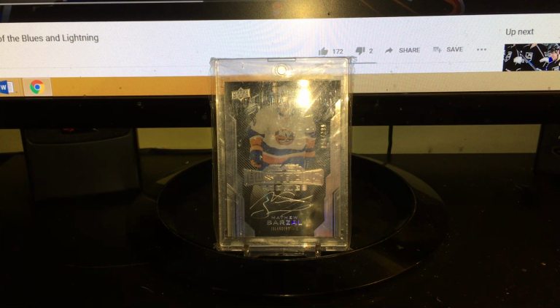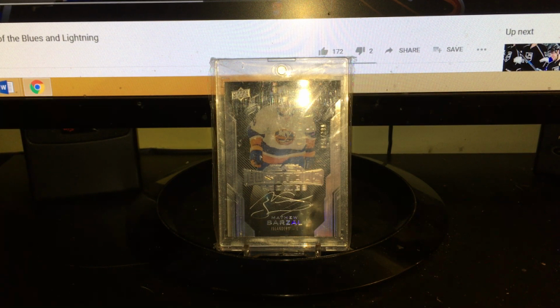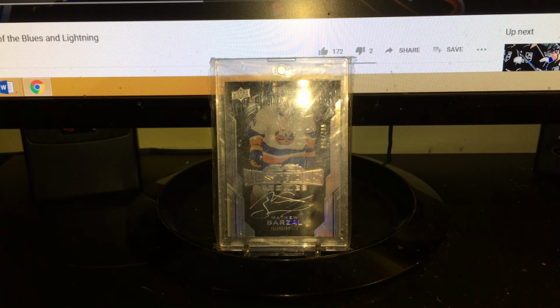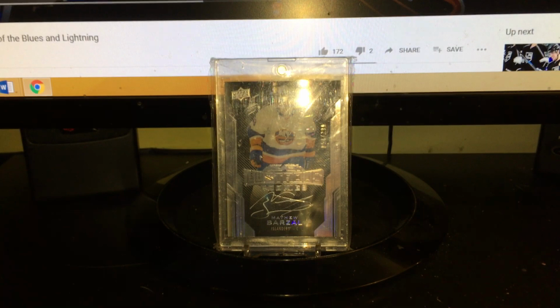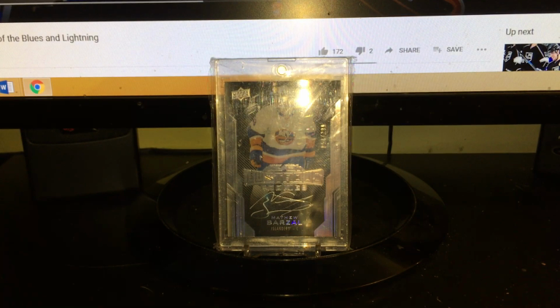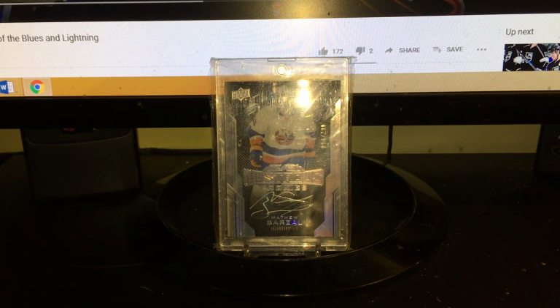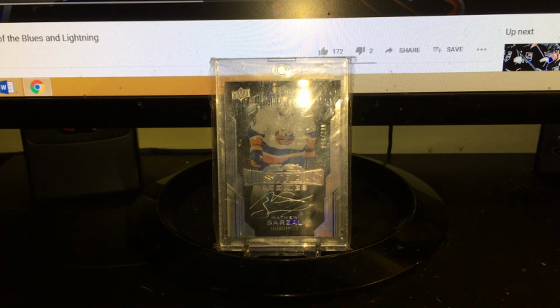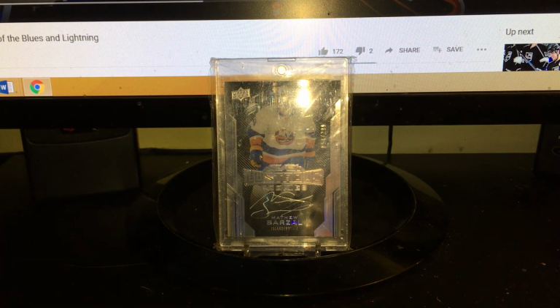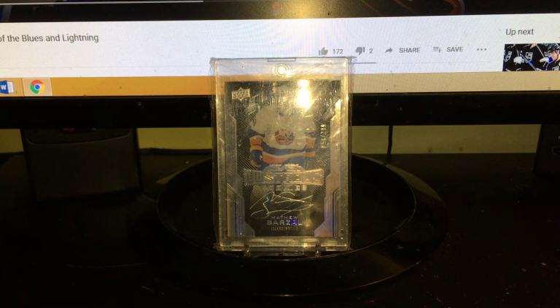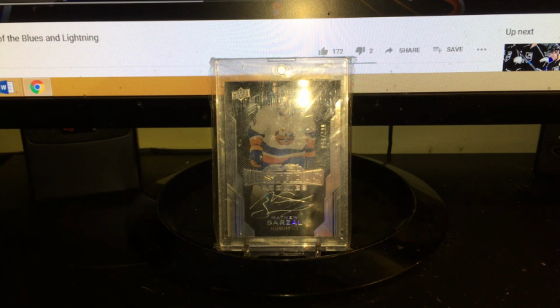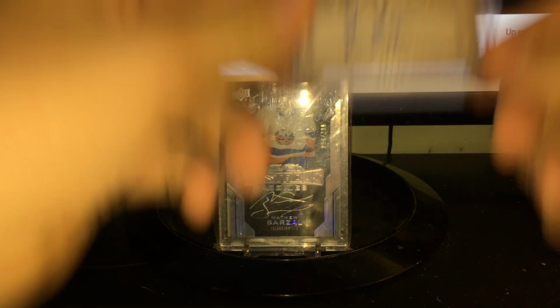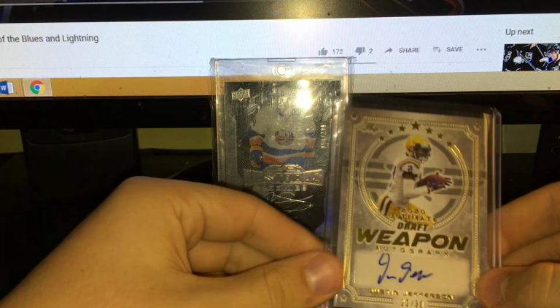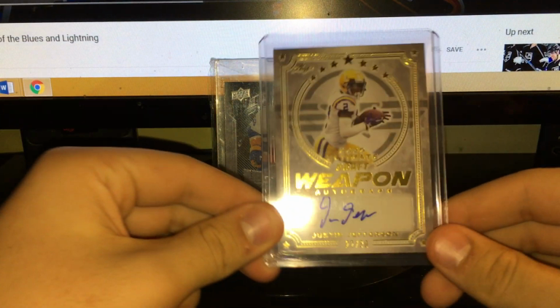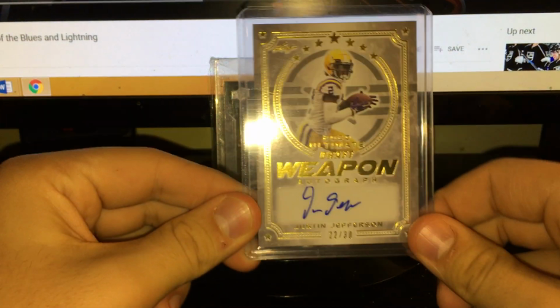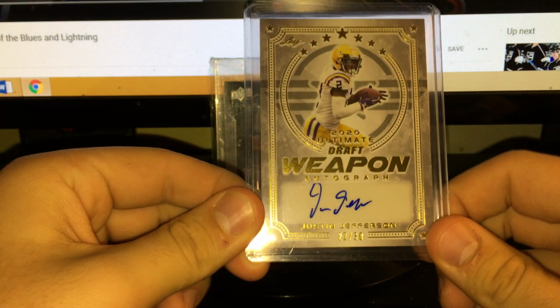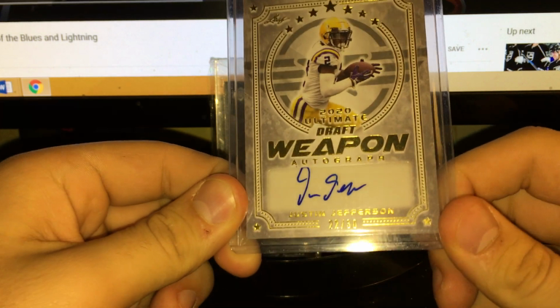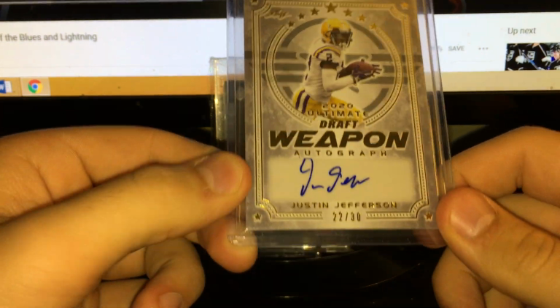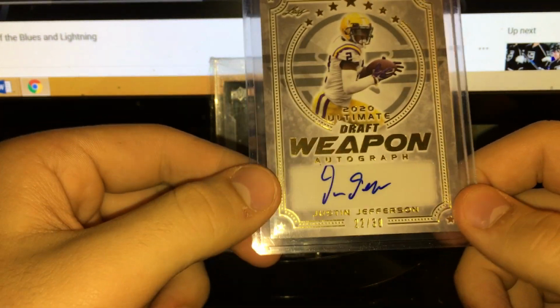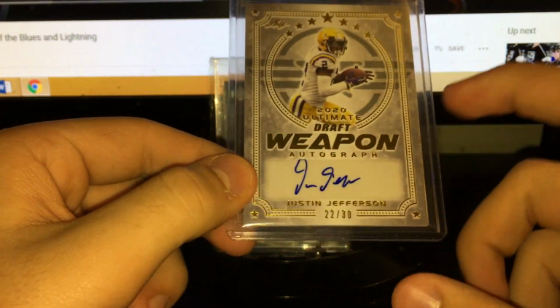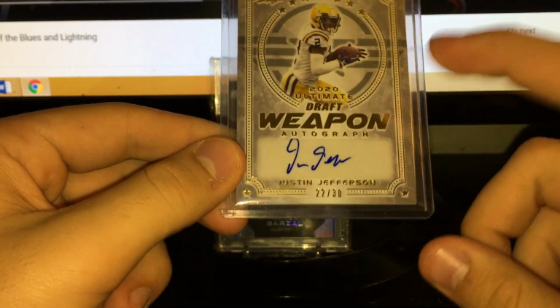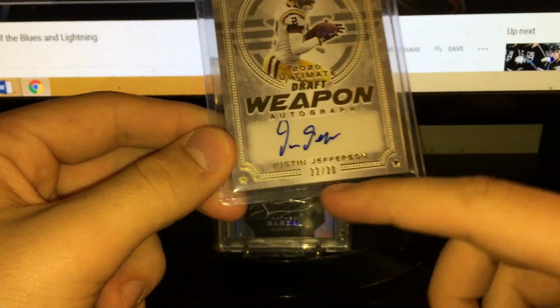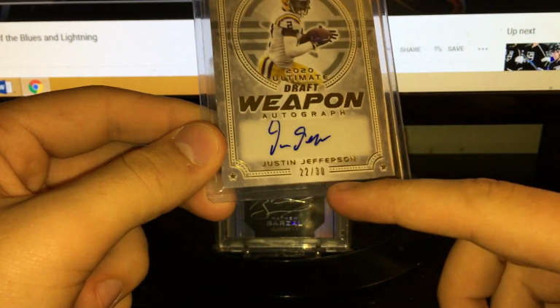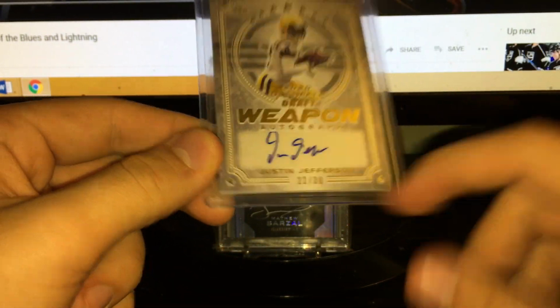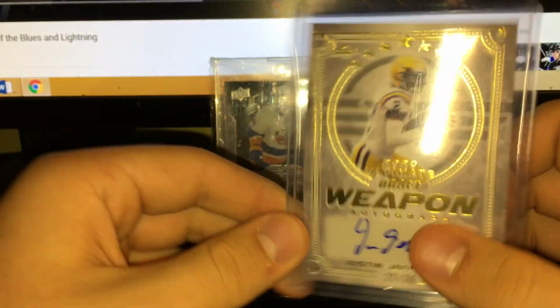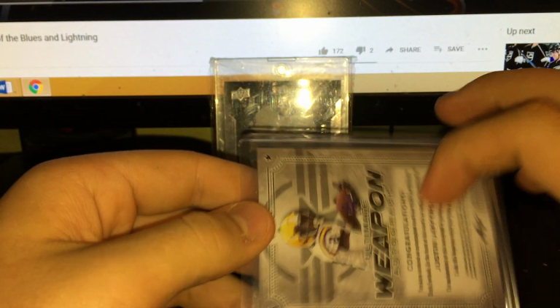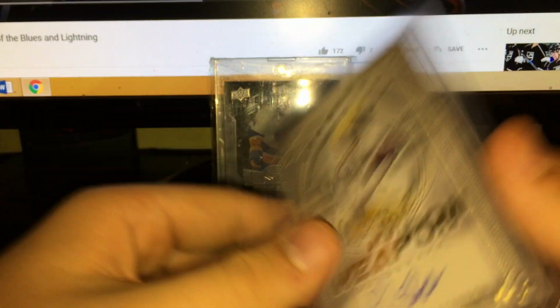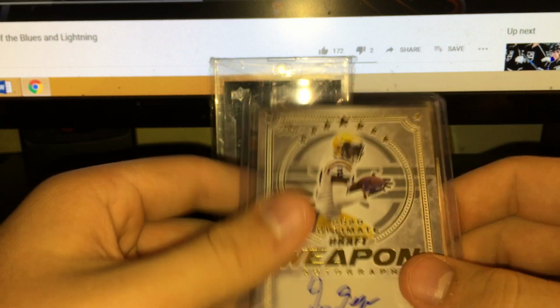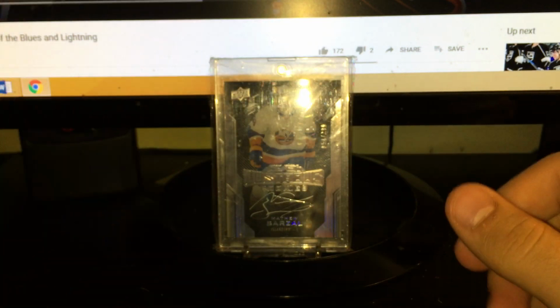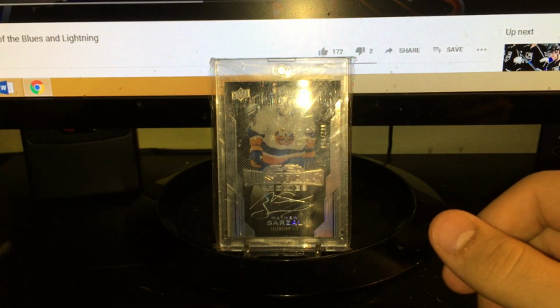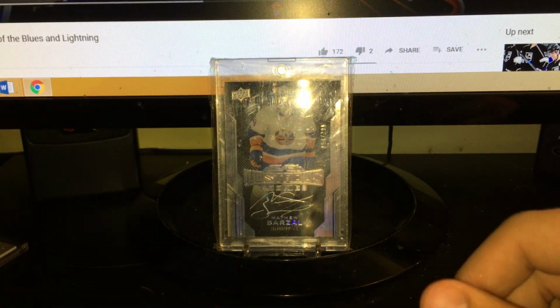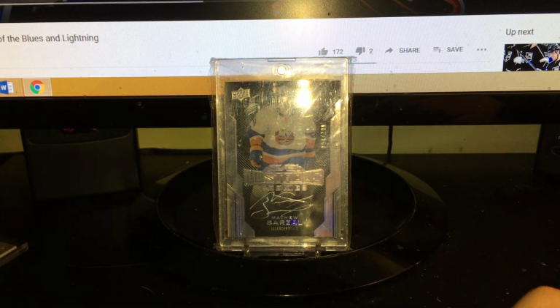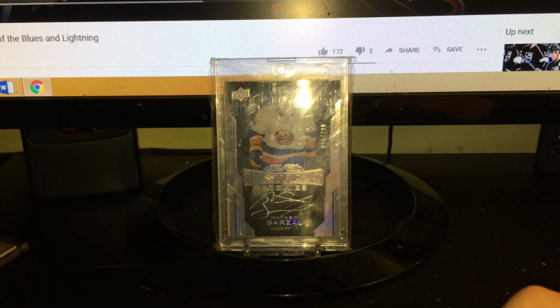This deal - I bought this card for 15 bucks: a Justin Jefferson auto draft weapon 22, out of 30. That's a pretty cool card, 15 bucks. And this lot was 70 bucks.